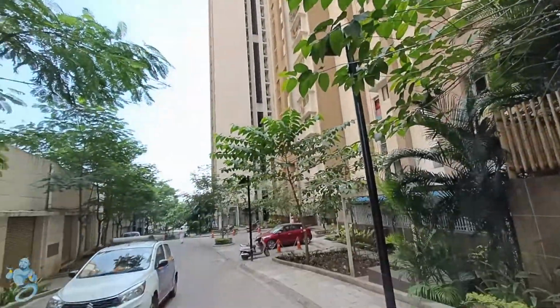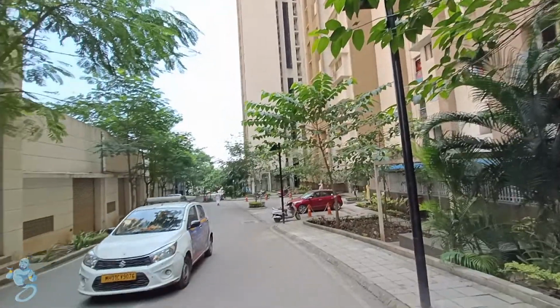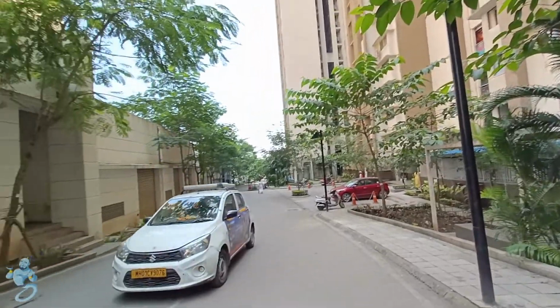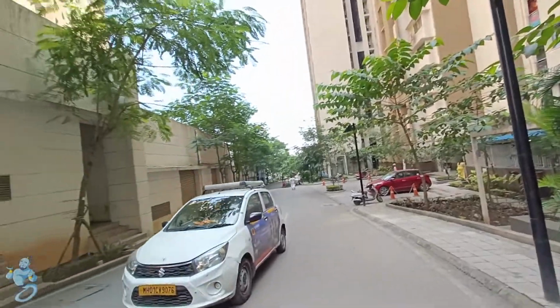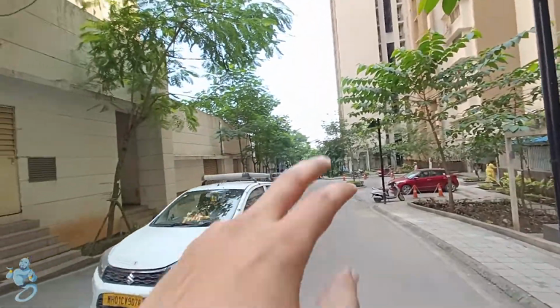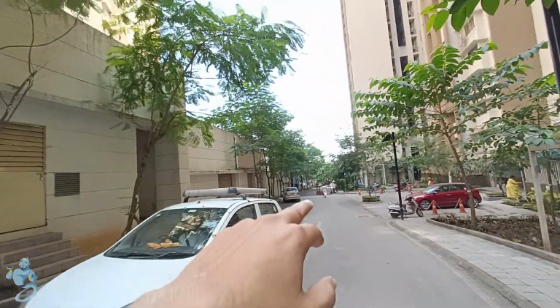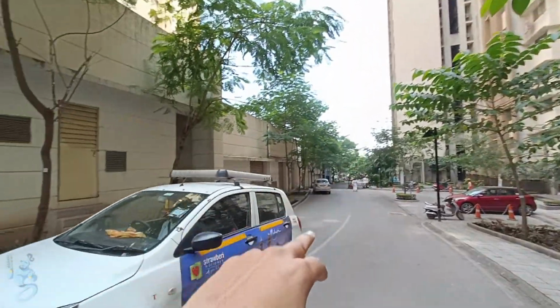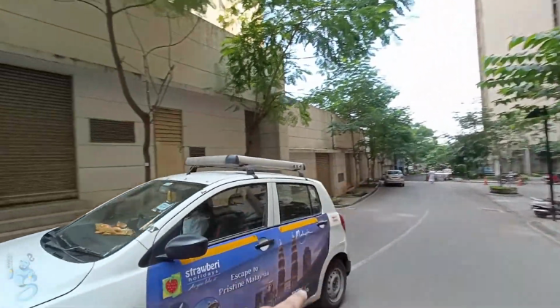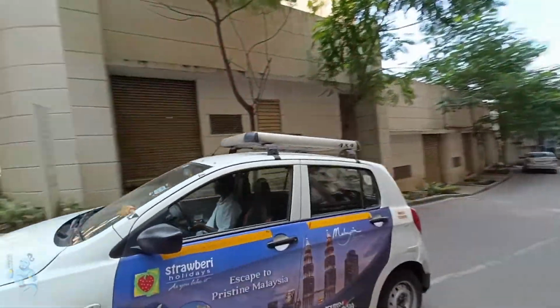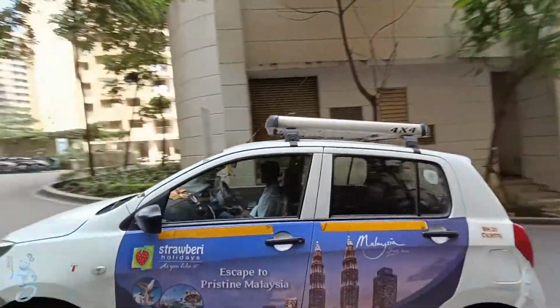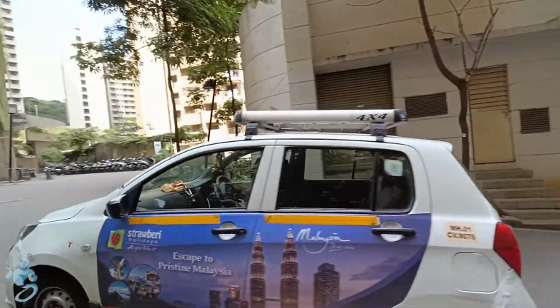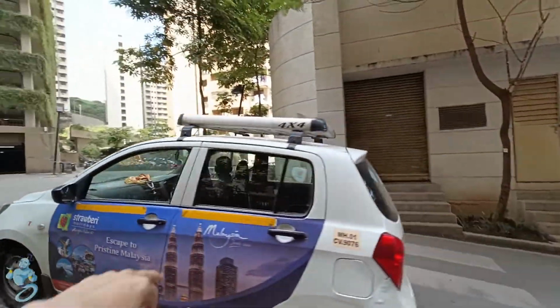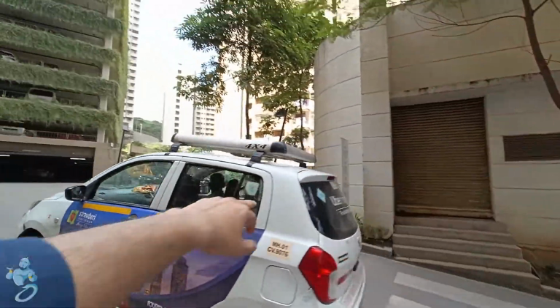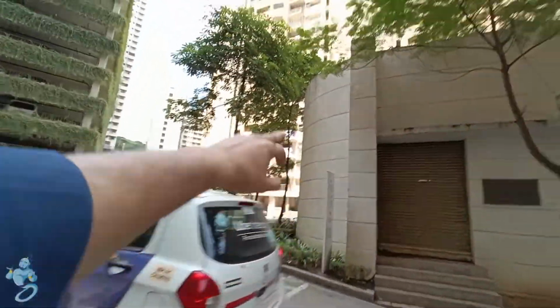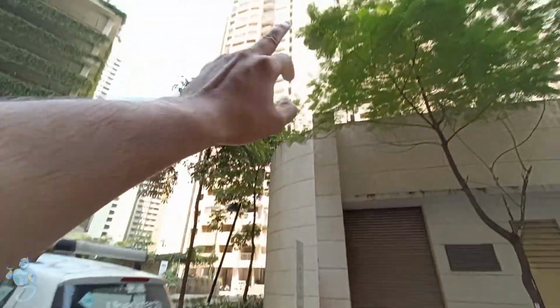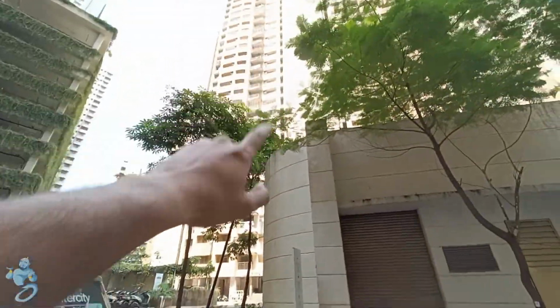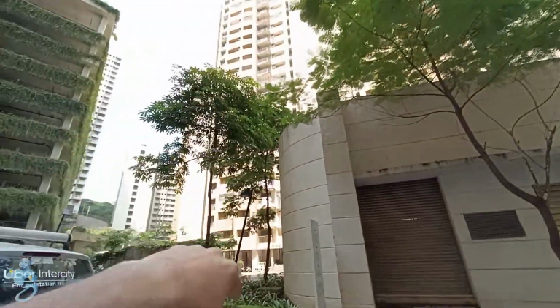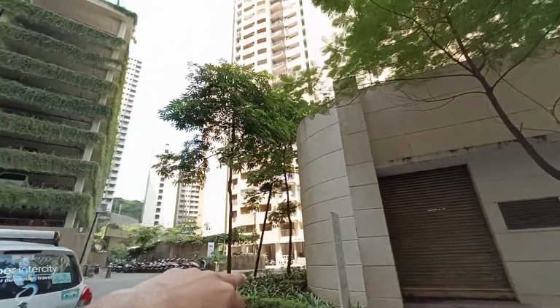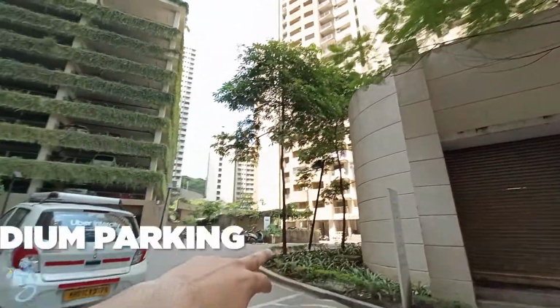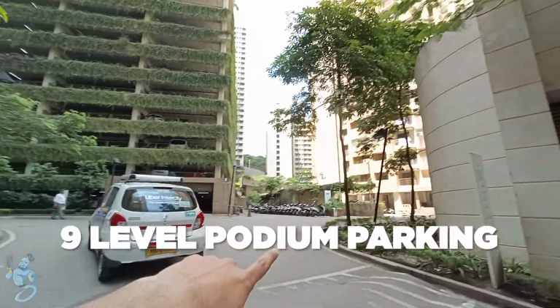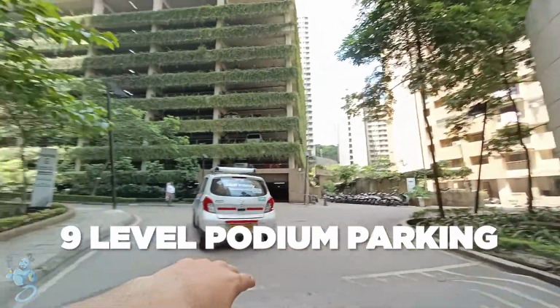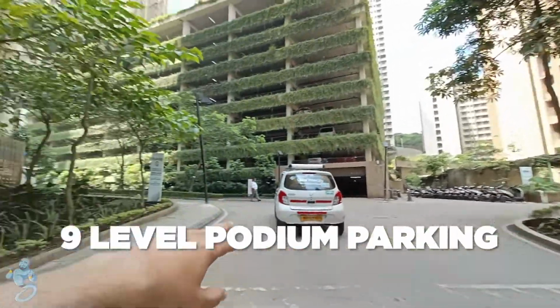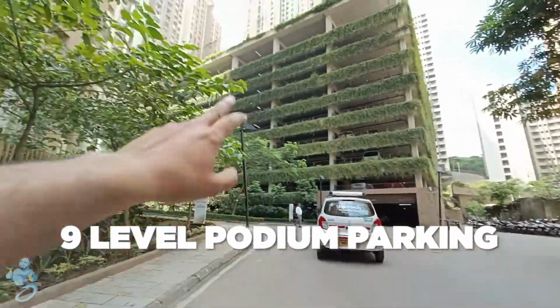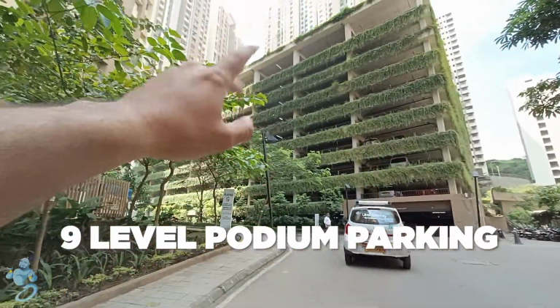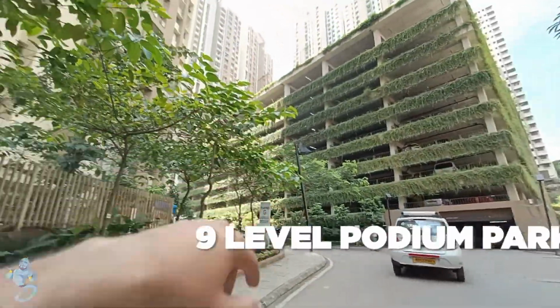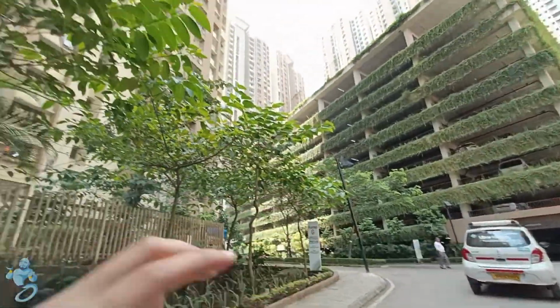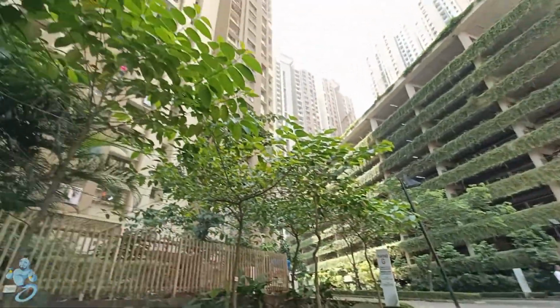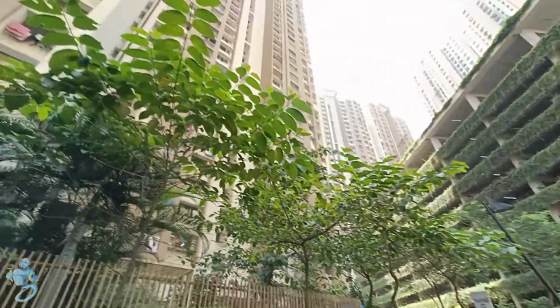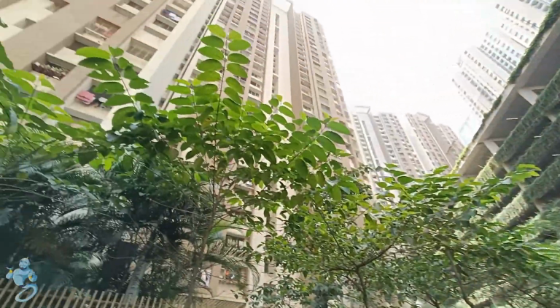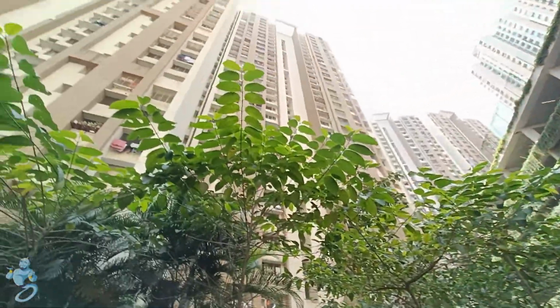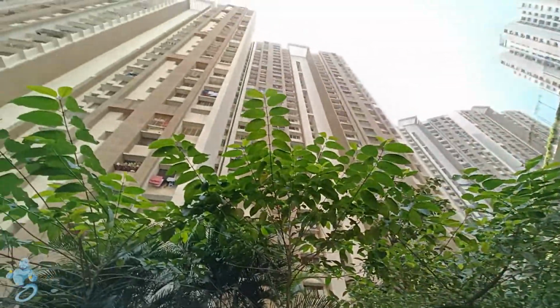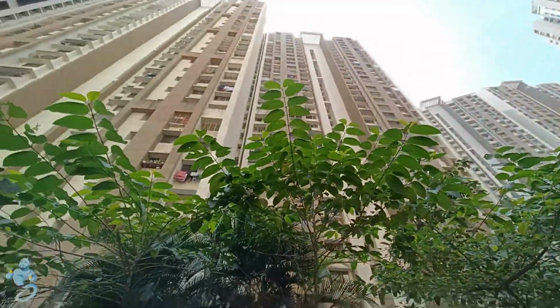As you can see, there is the main entrance, and as you come straight on this road you have your tower on the right. Over here we have 9-level podium parking, and besides it we have the rest of the tower as well.